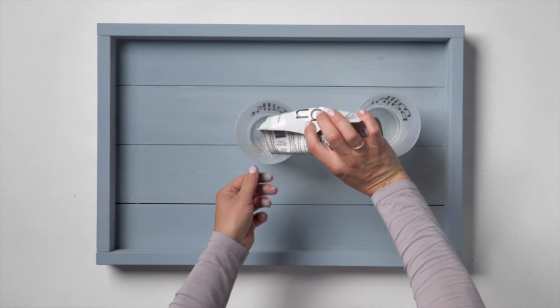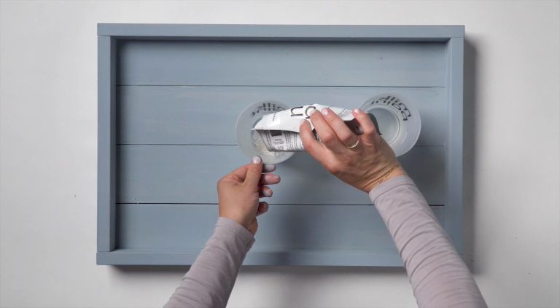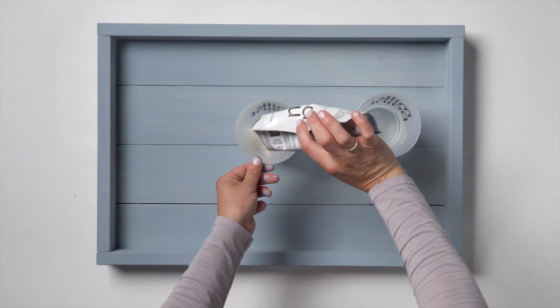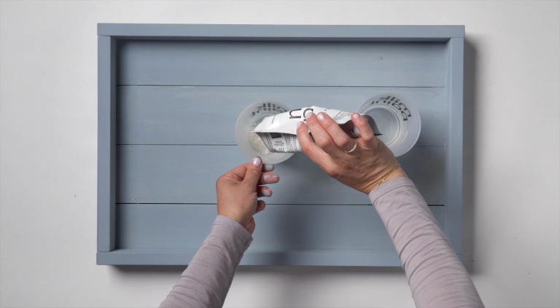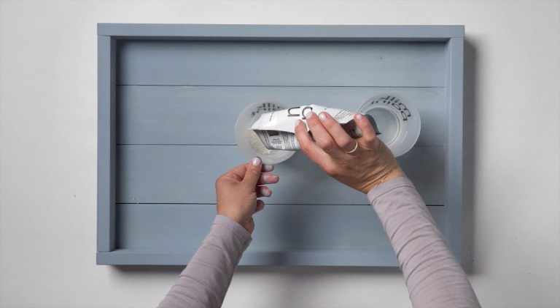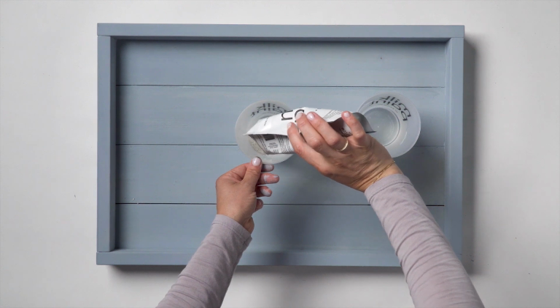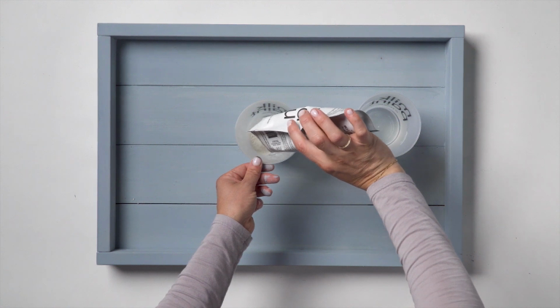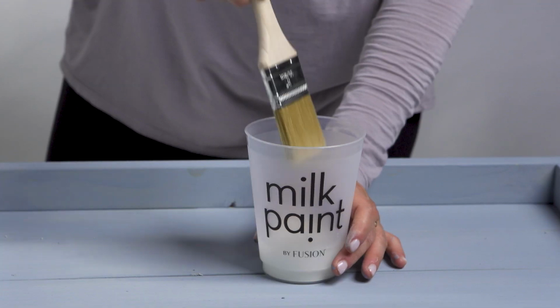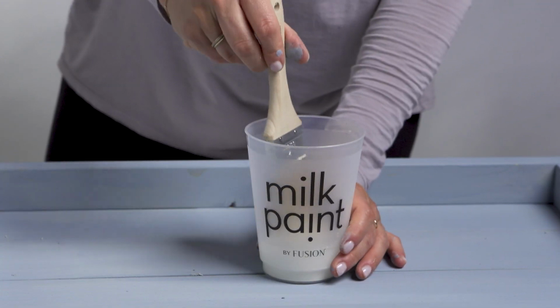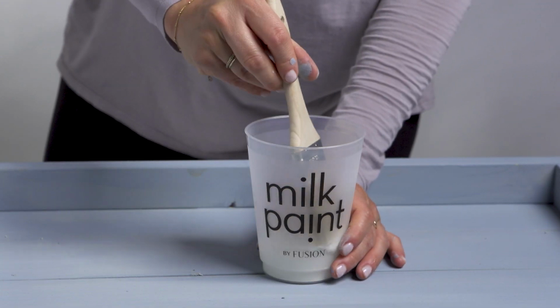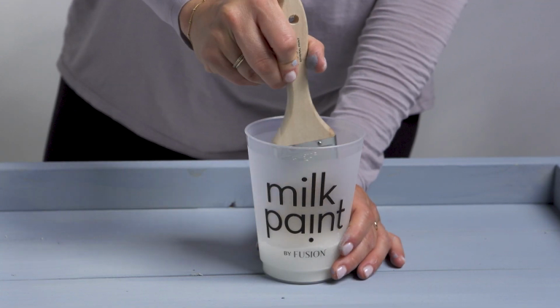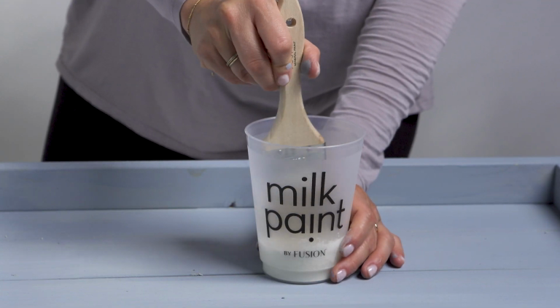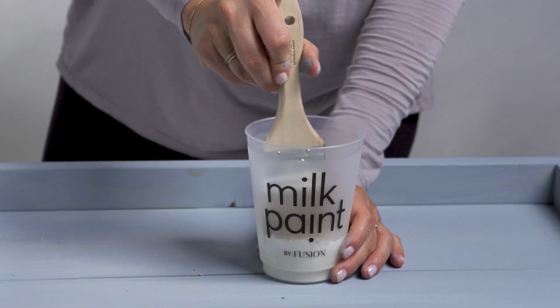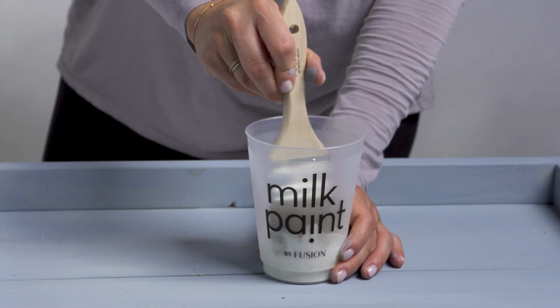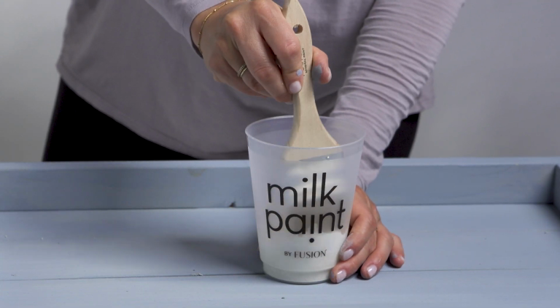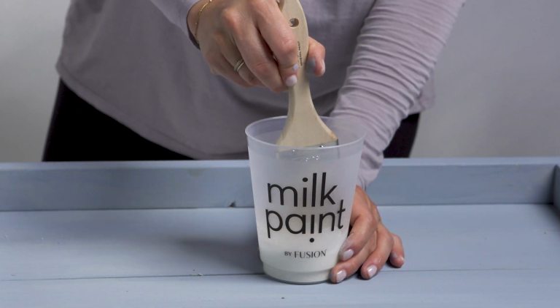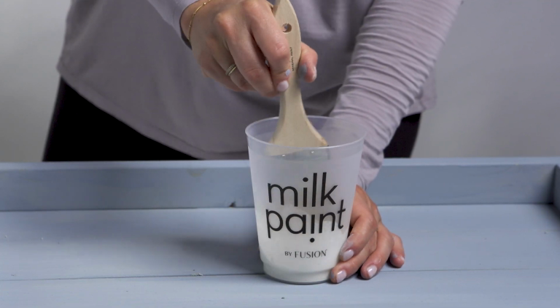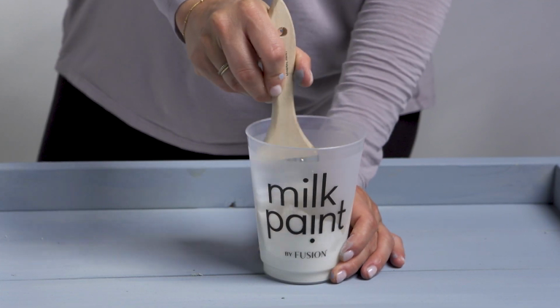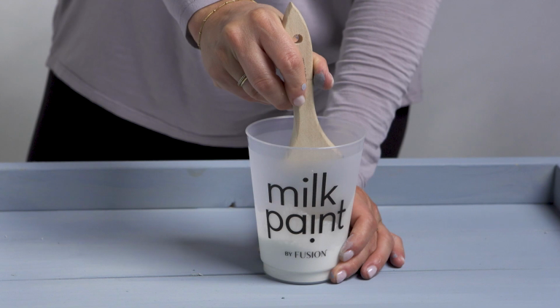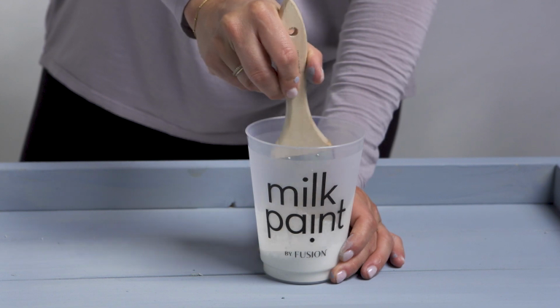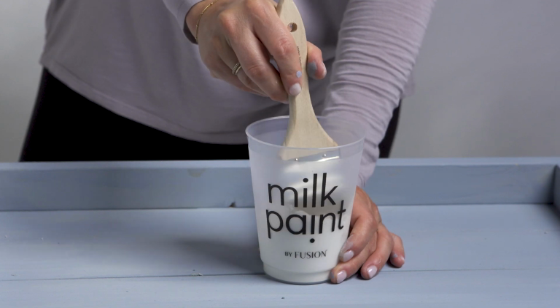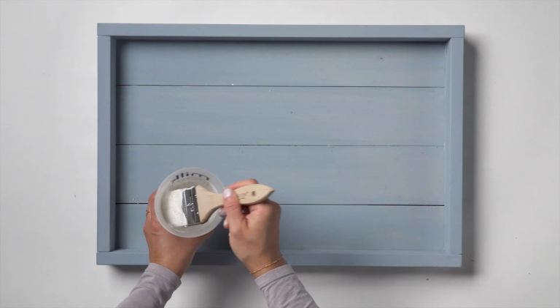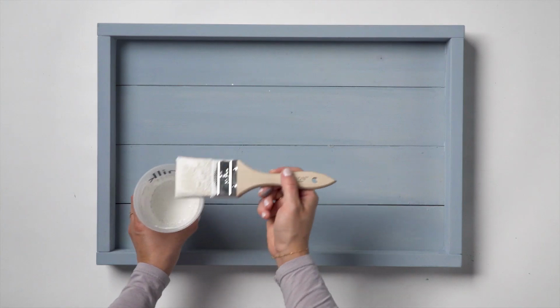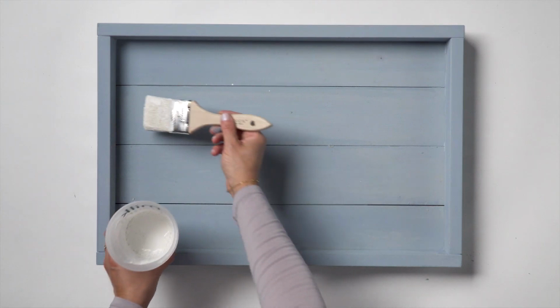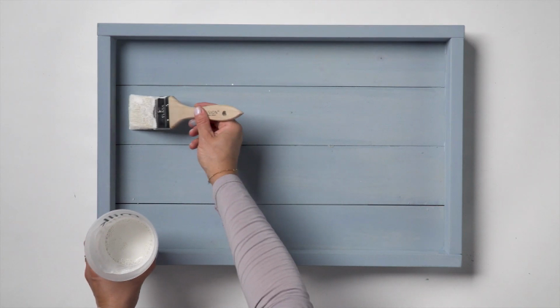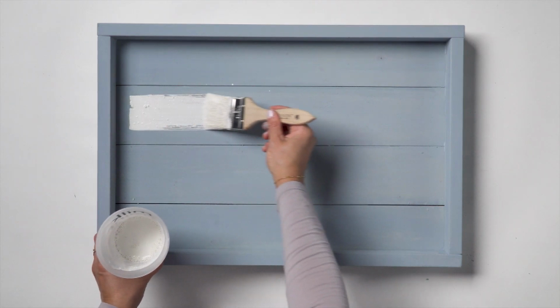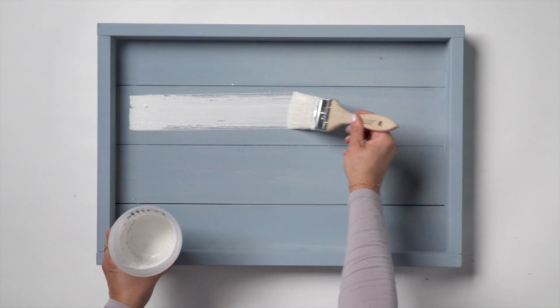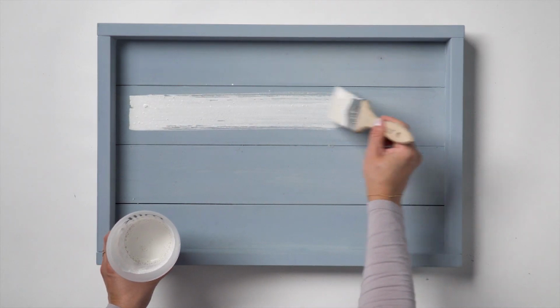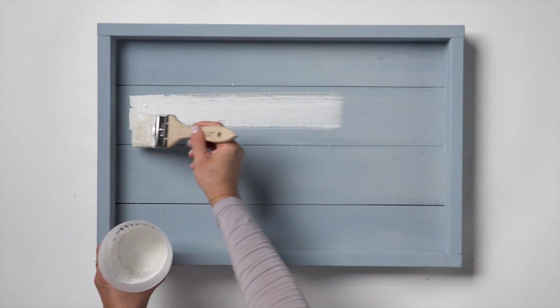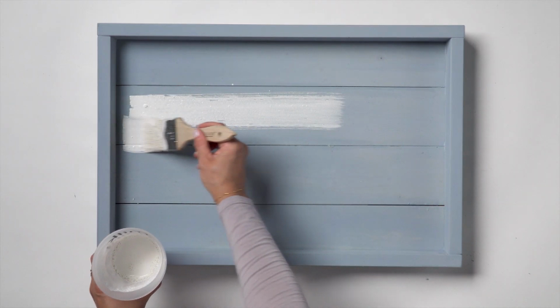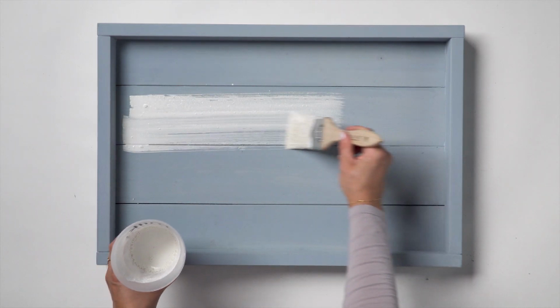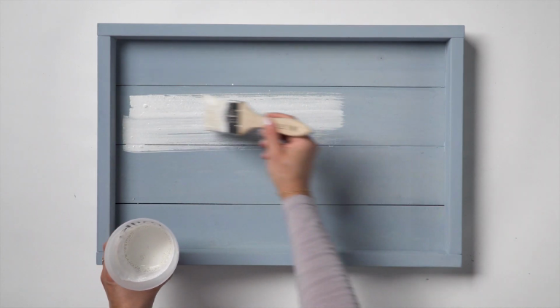To create a whitewashed look, we mixed one part Hotel Robe into two parts water and stirred with a whisk for 30 seconds. Apply one coat and you have the perfect whitewashed finish.